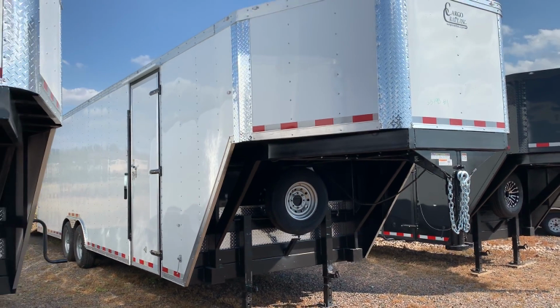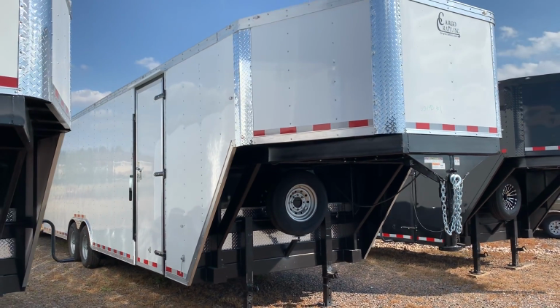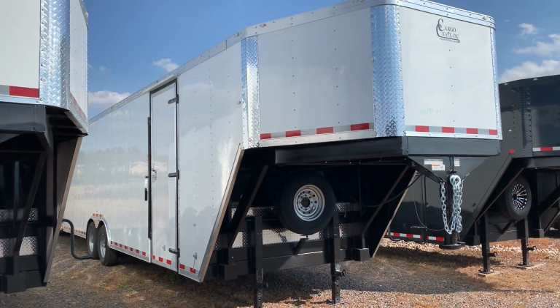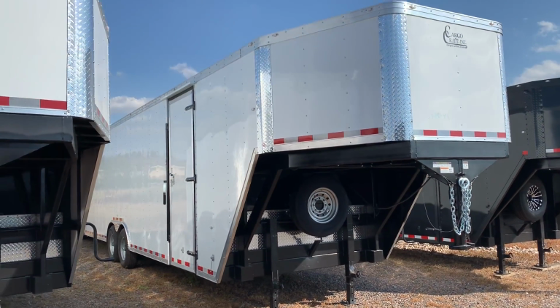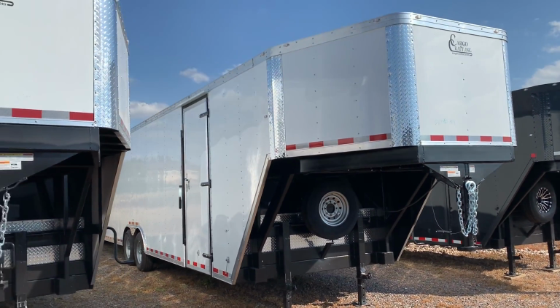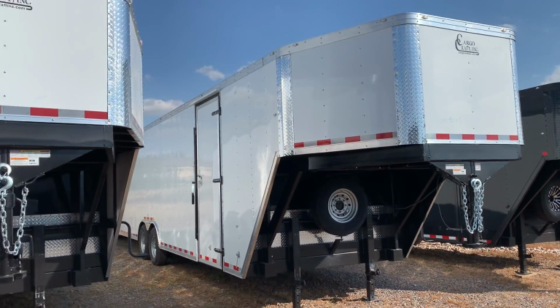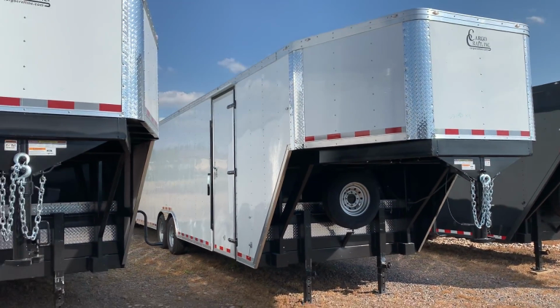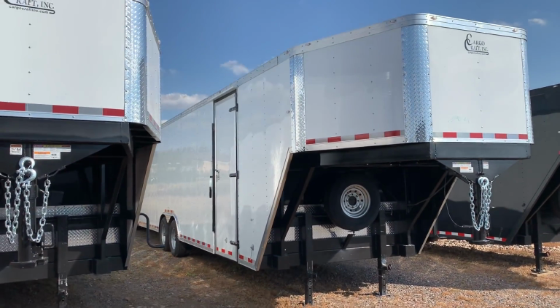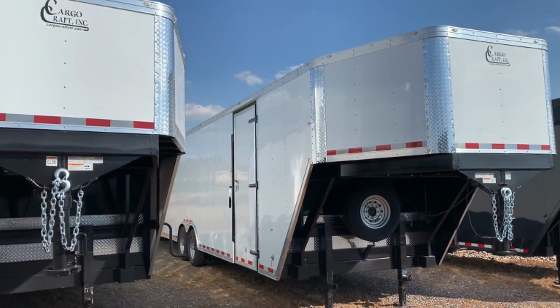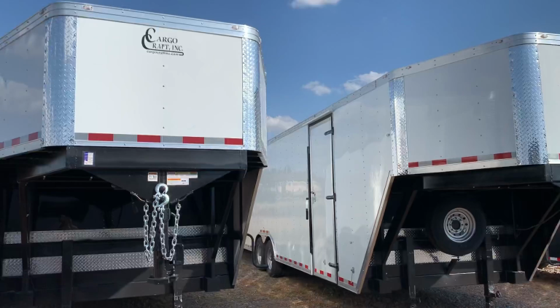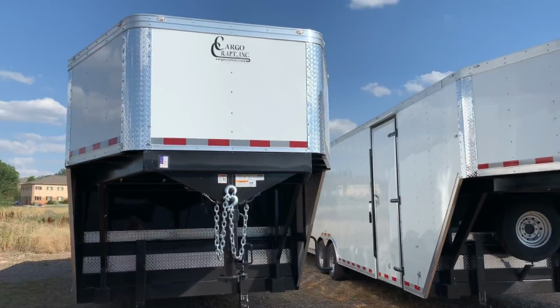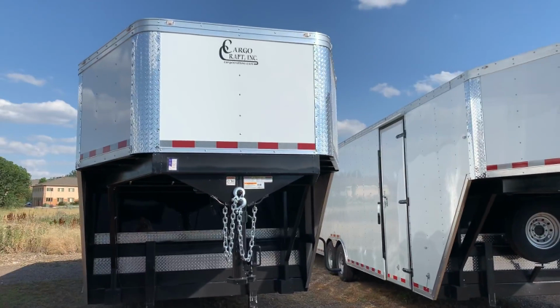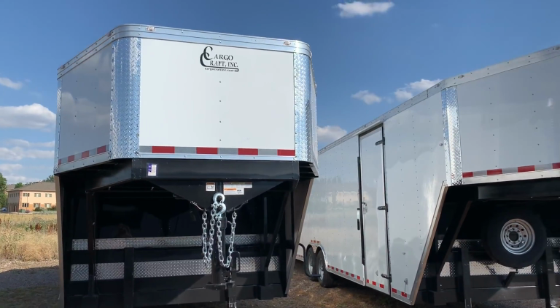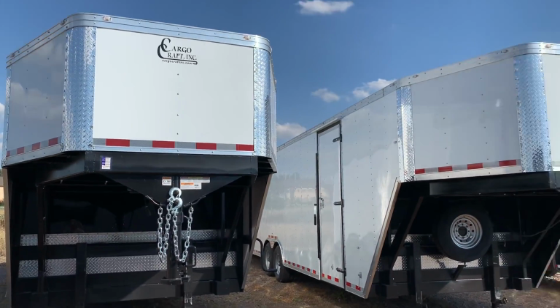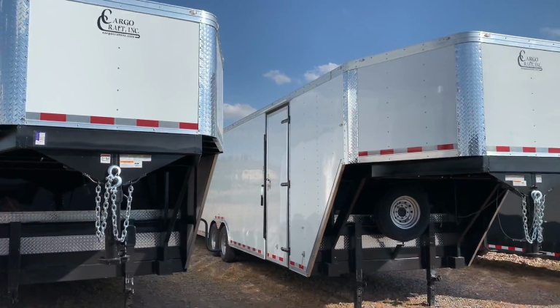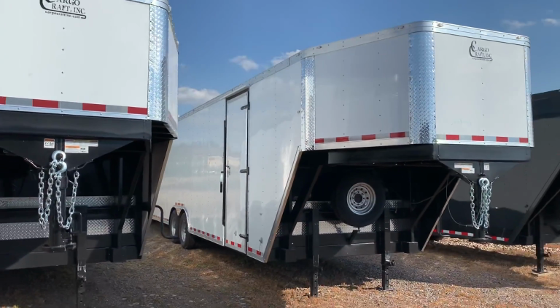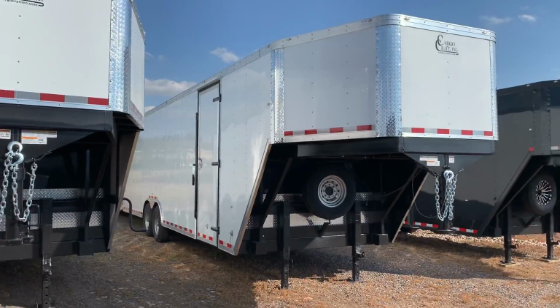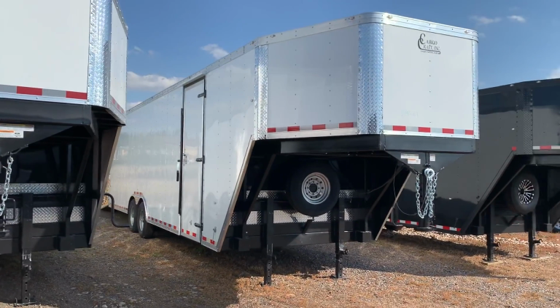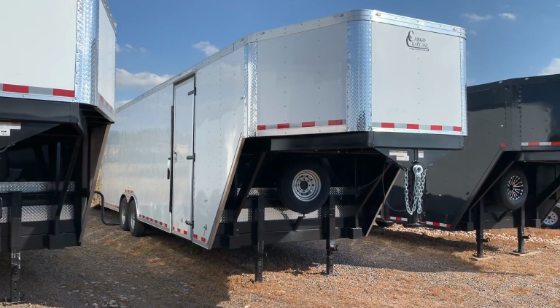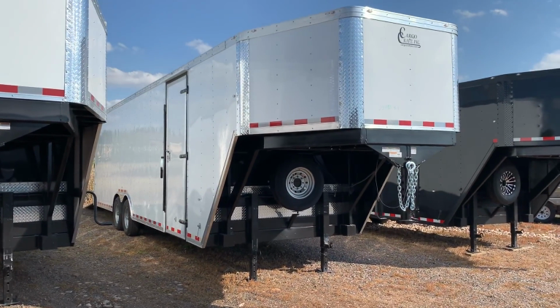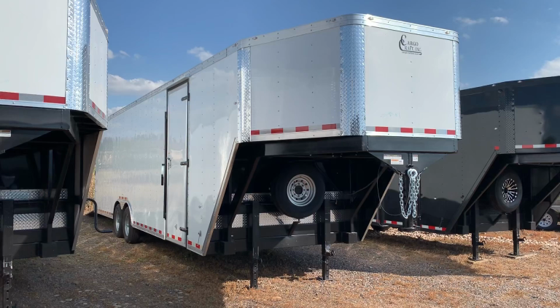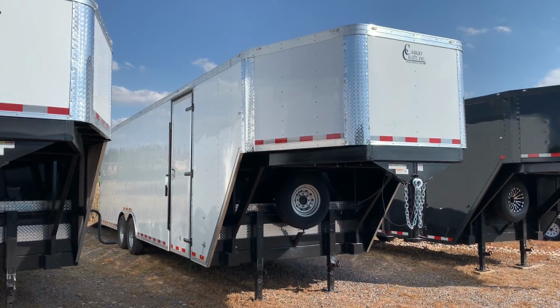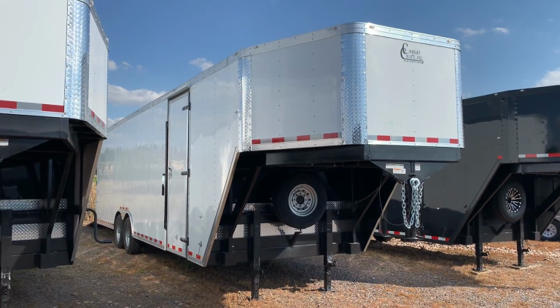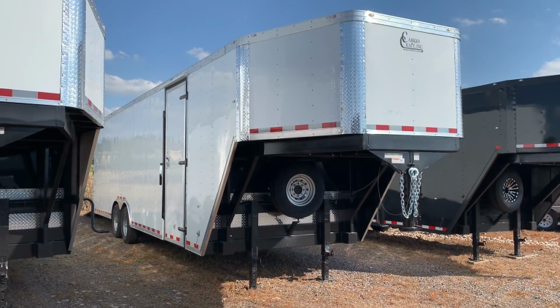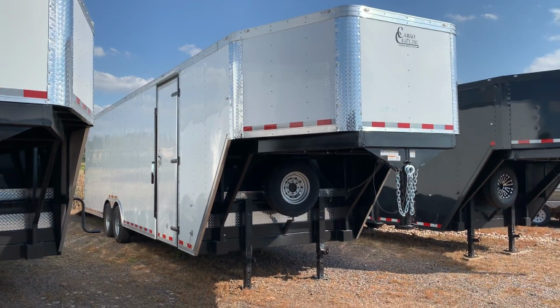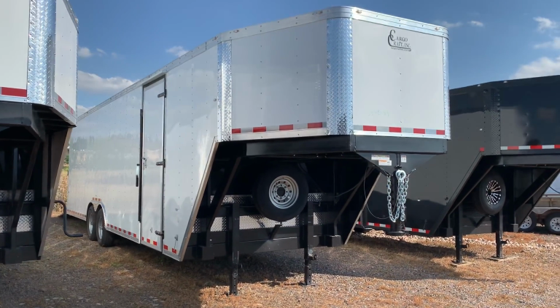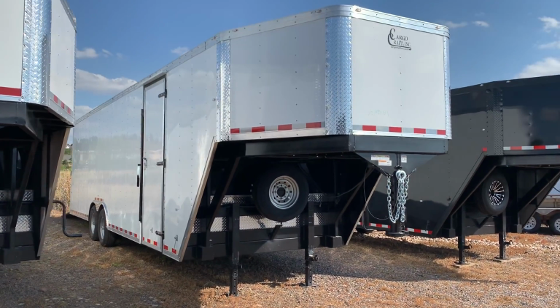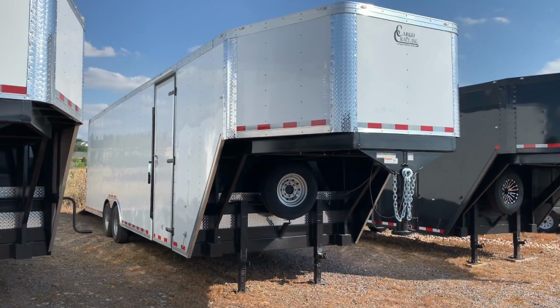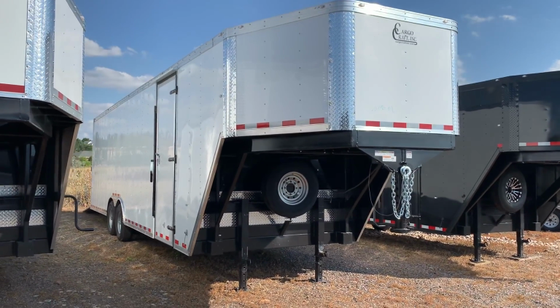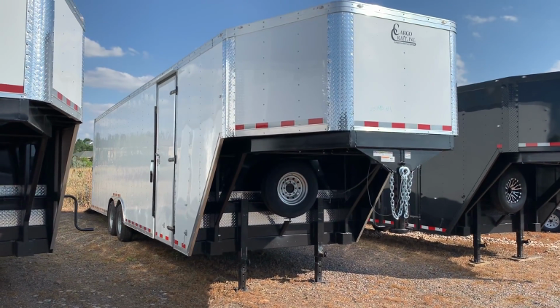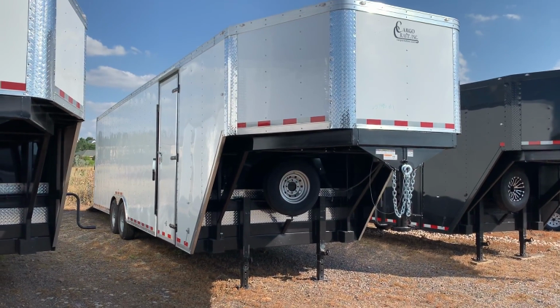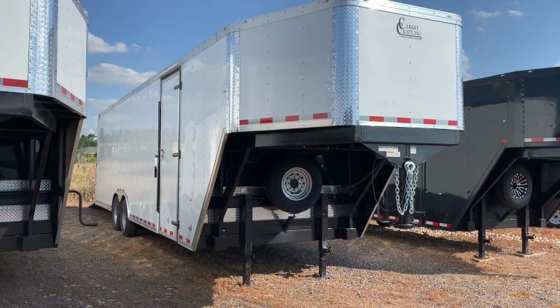Hey guys, it's Colorado Trailers. We've got four amazing goosenecks in stock right now — I'm so excited, they usually don't last very long. This one in particular I wanted to show you is an eight-and-a-half by 36. I just got it in last night. It is a Cargo Craft and does come with a three-year factory warranty.